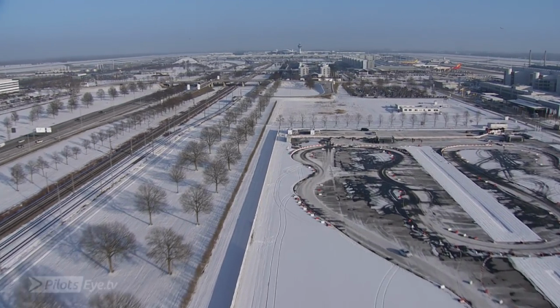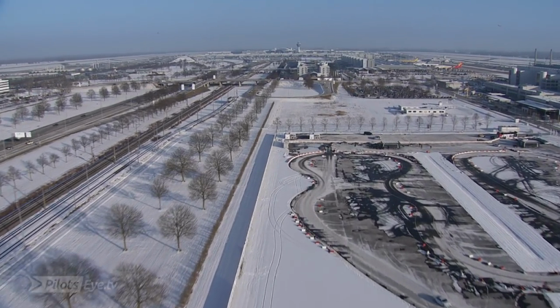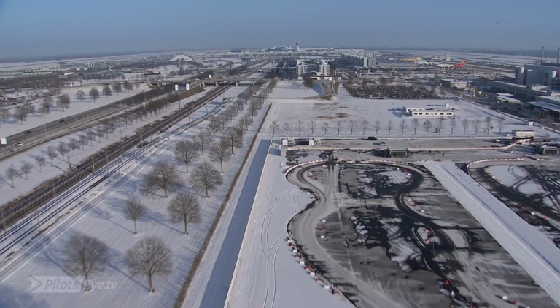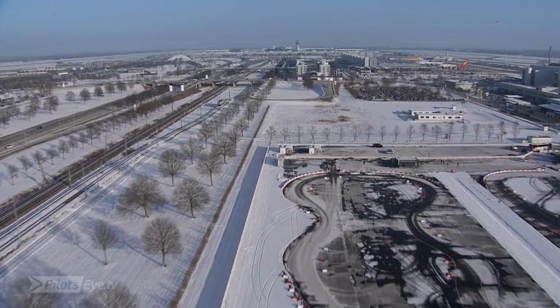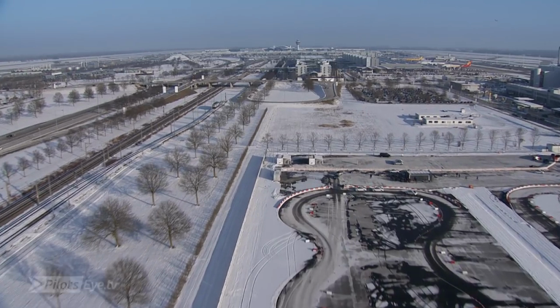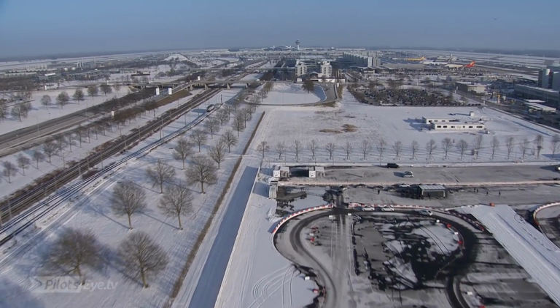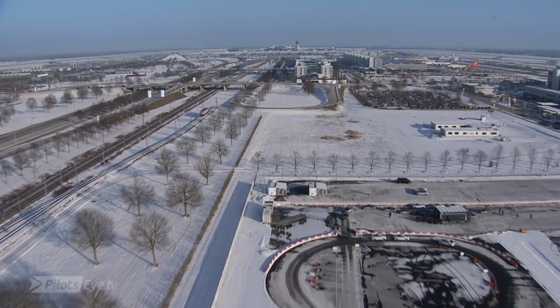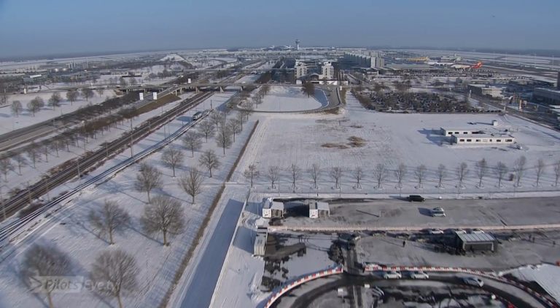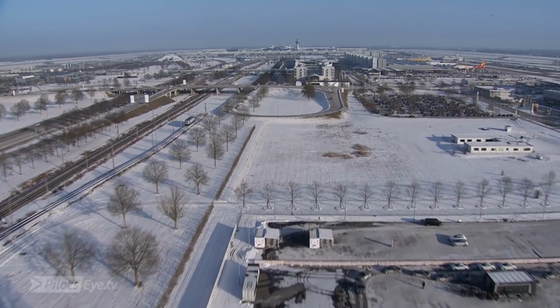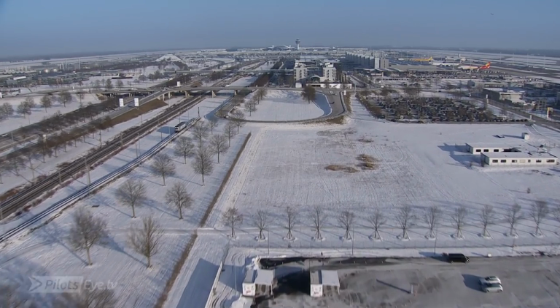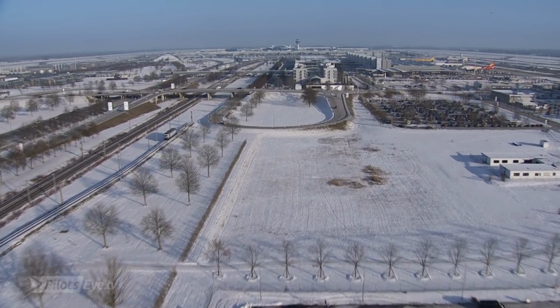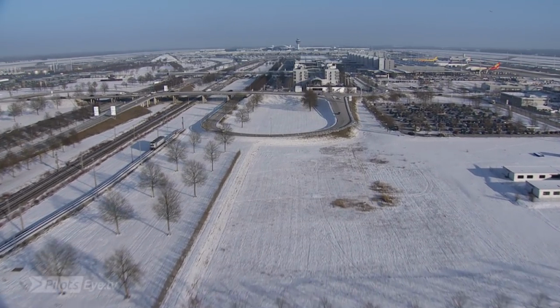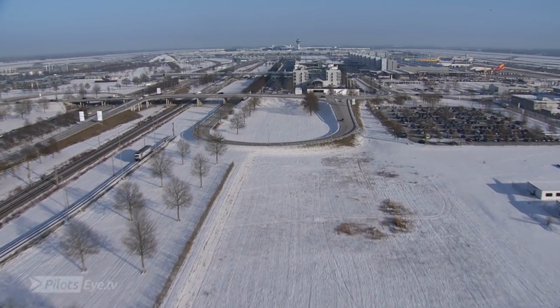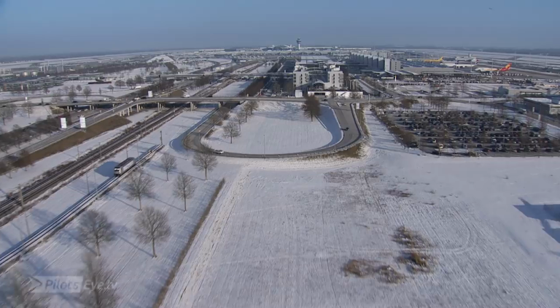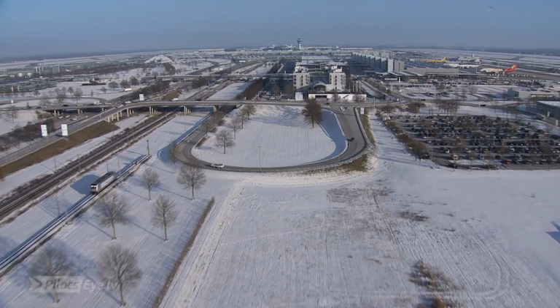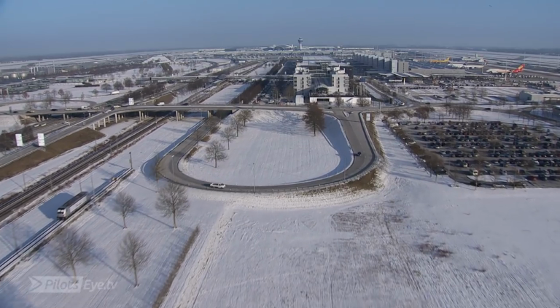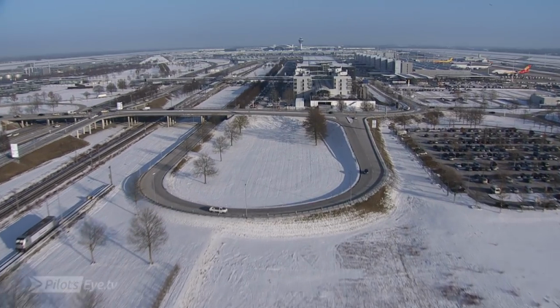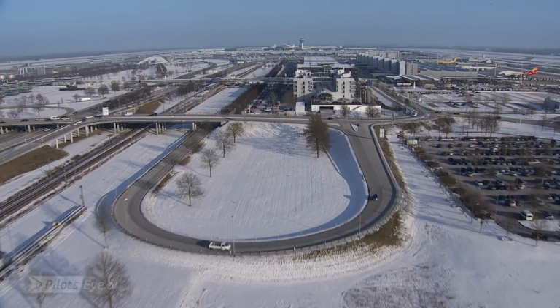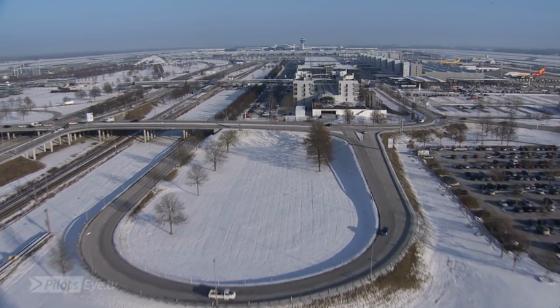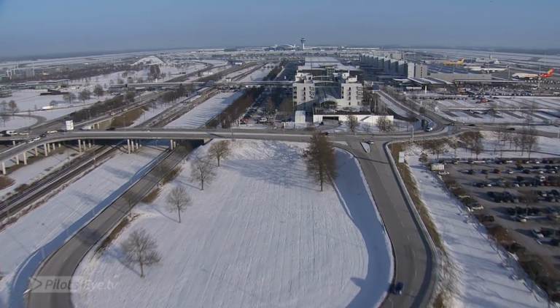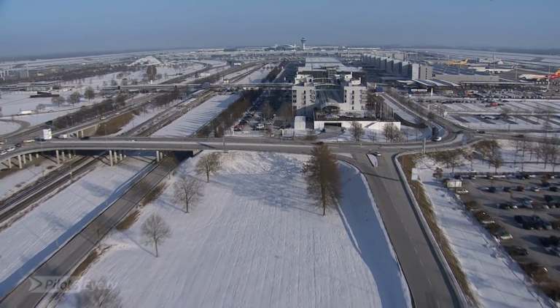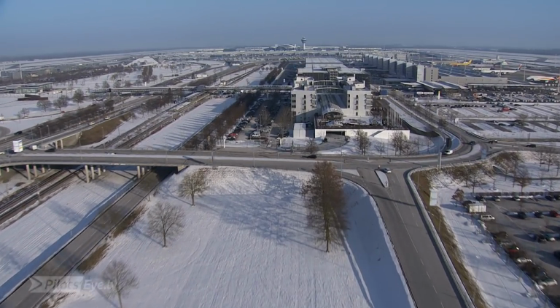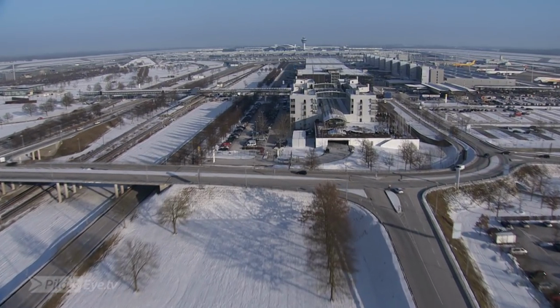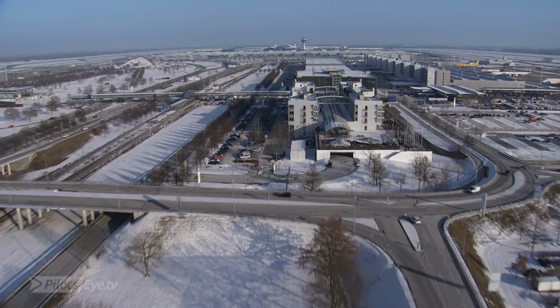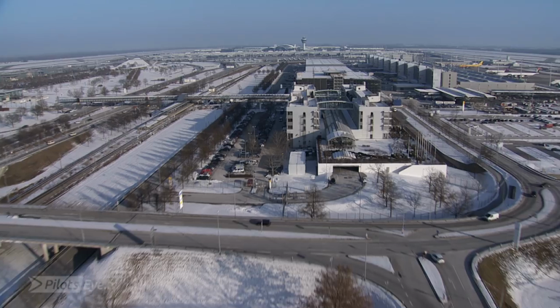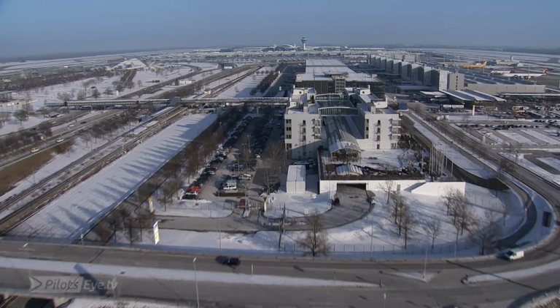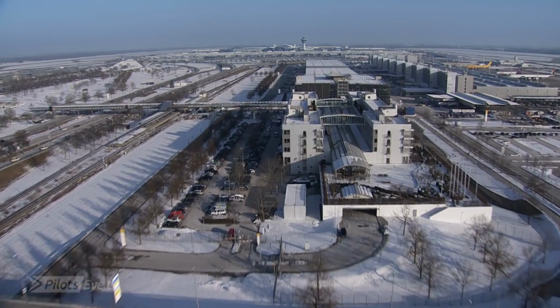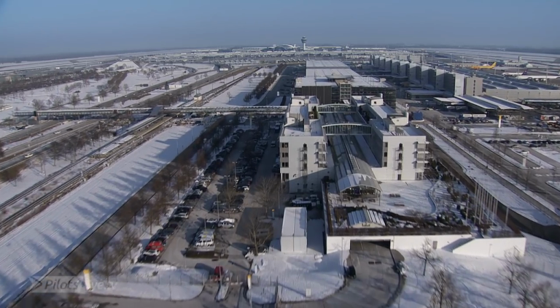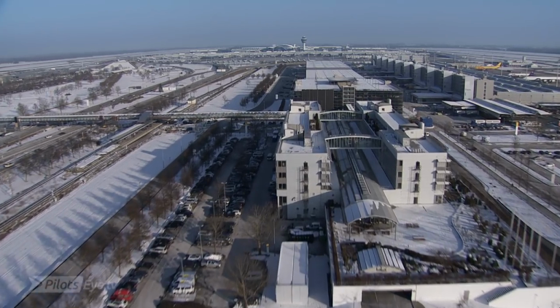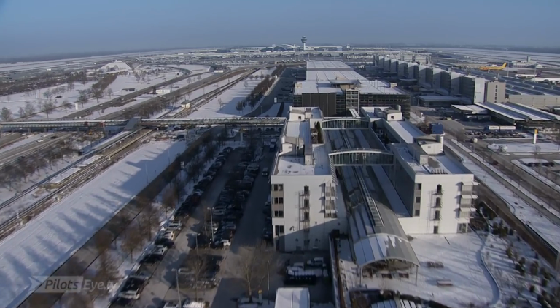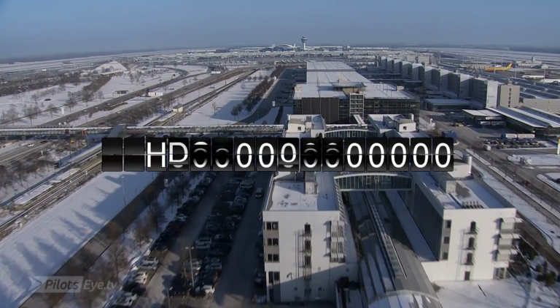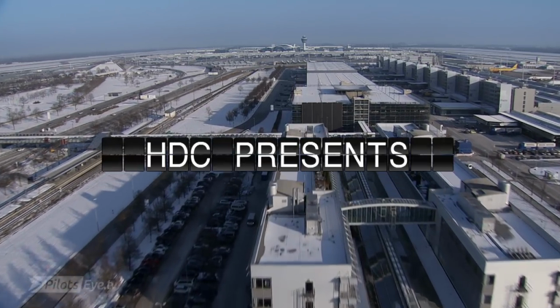0850. Exact independent parallel ILS approach runway 08 Left and 08 Right. Runway in use 08 Left and 08 Right, out.